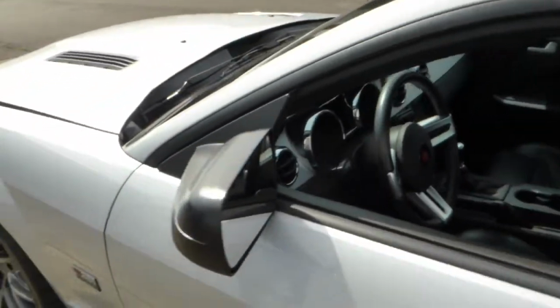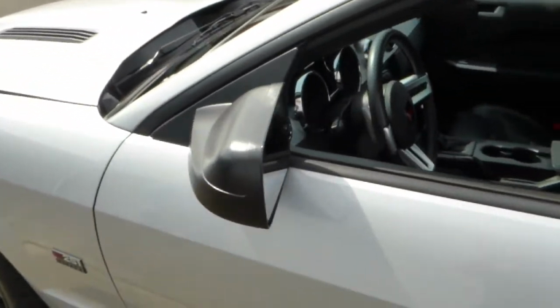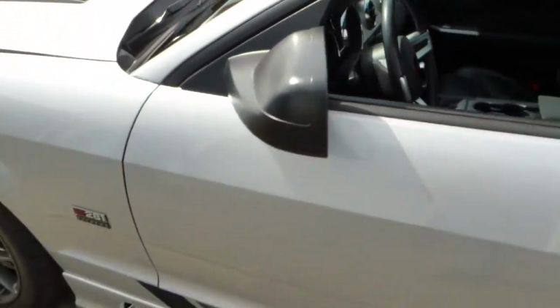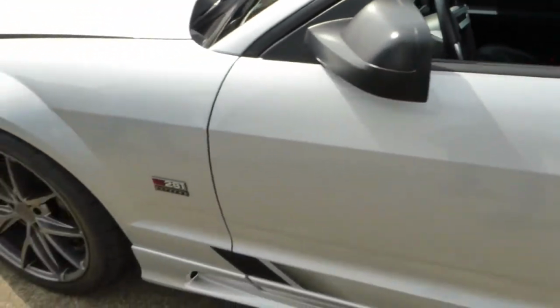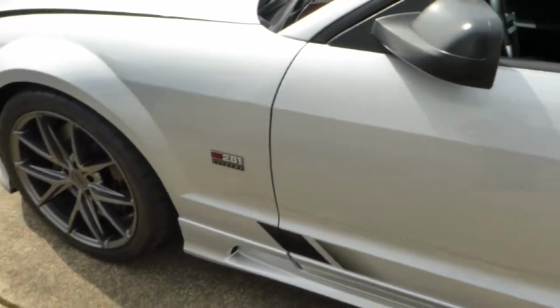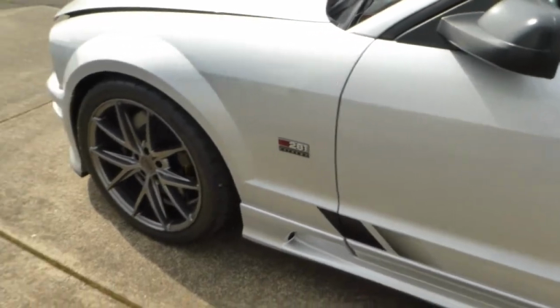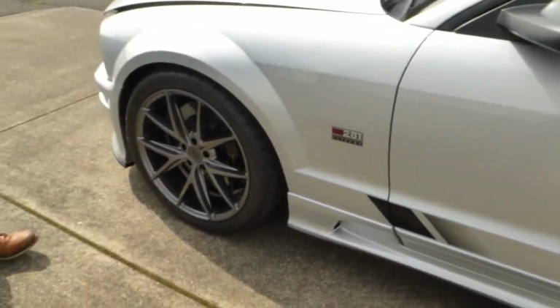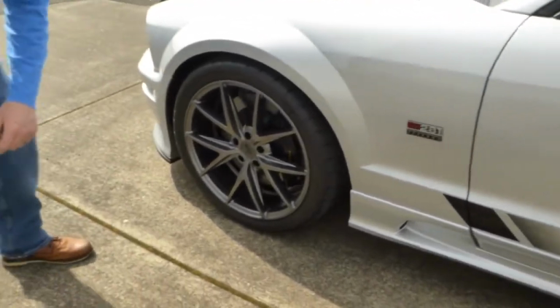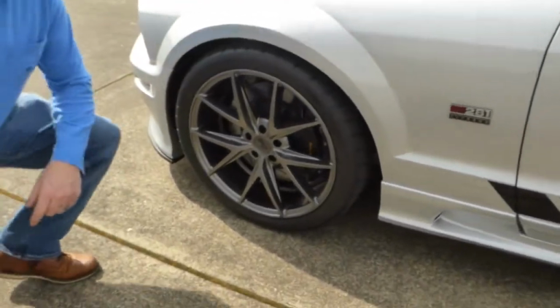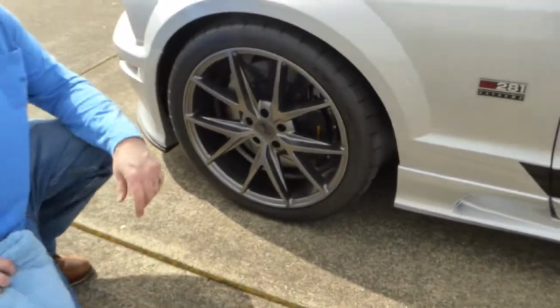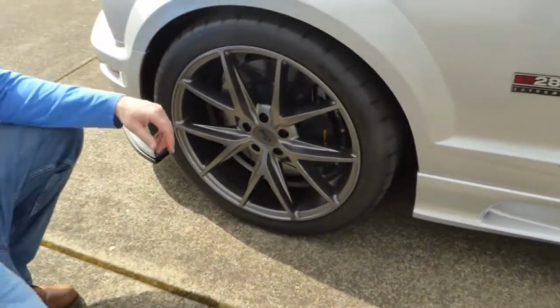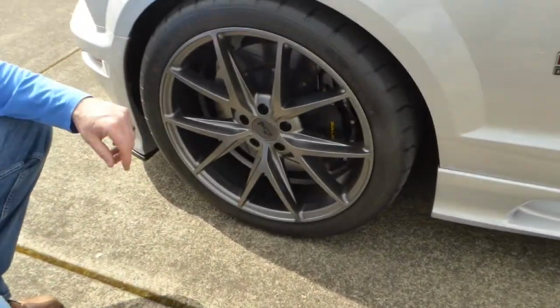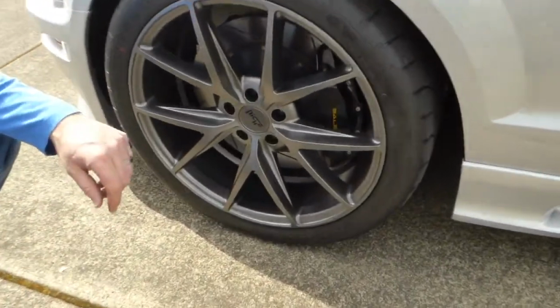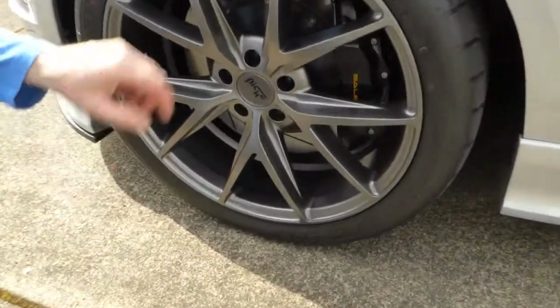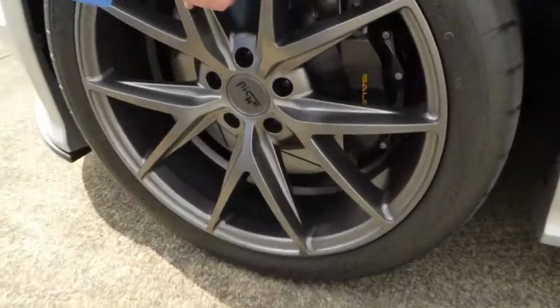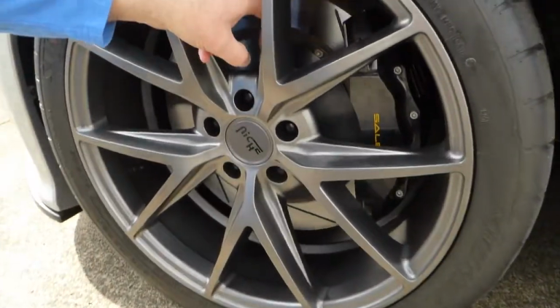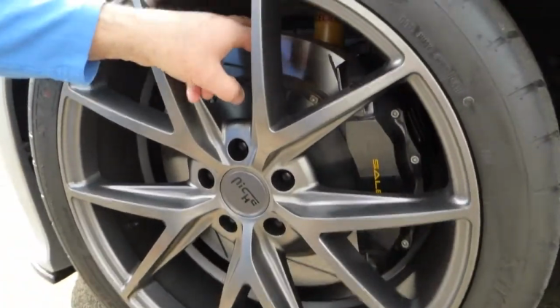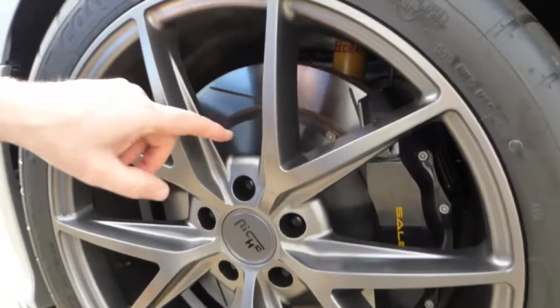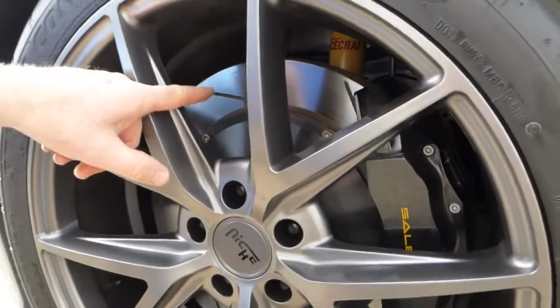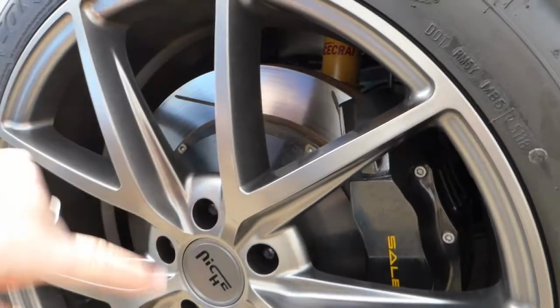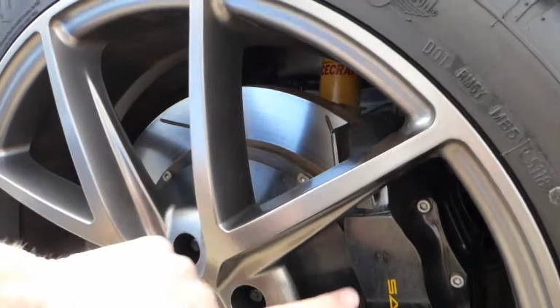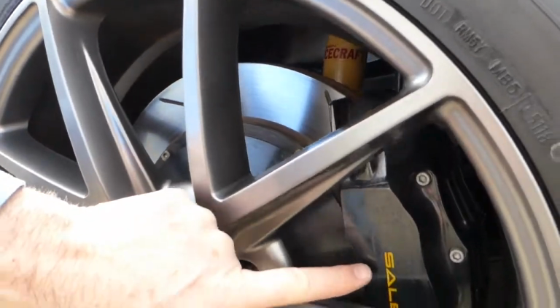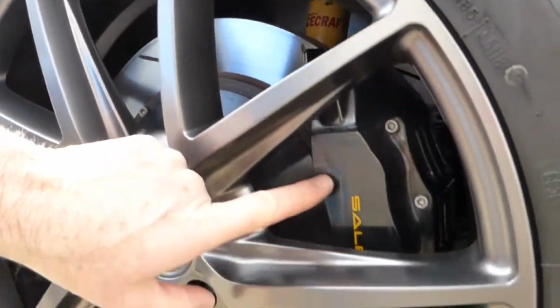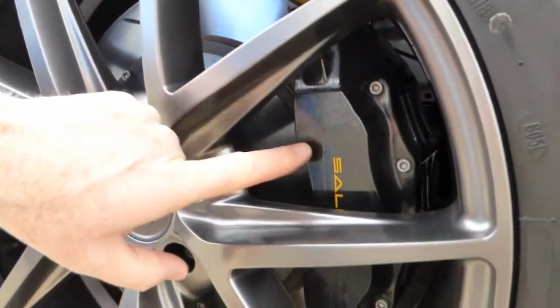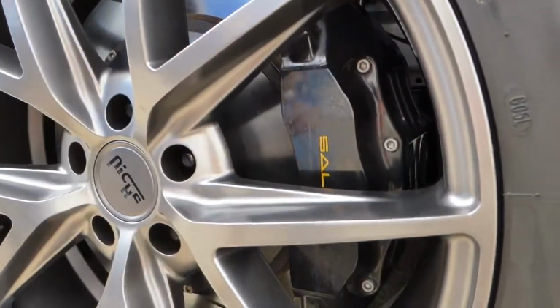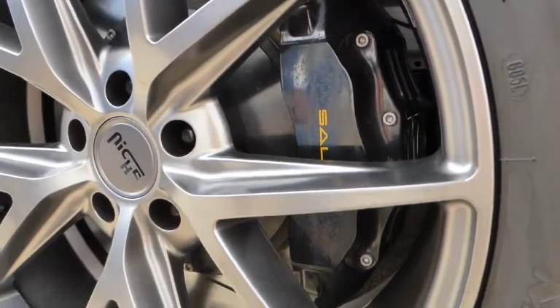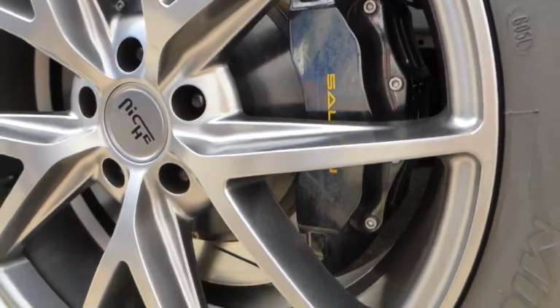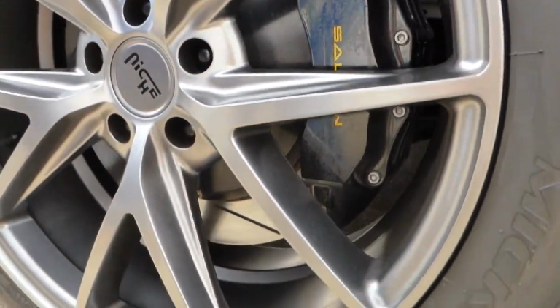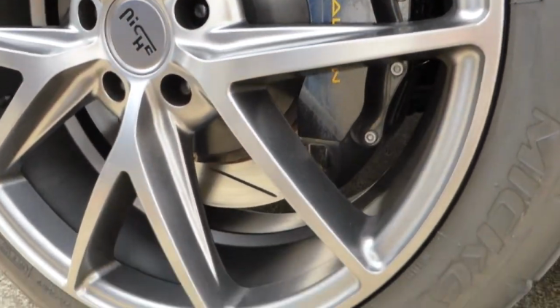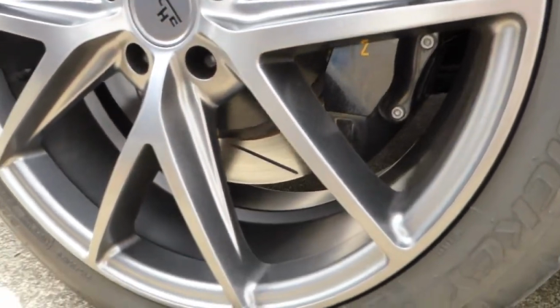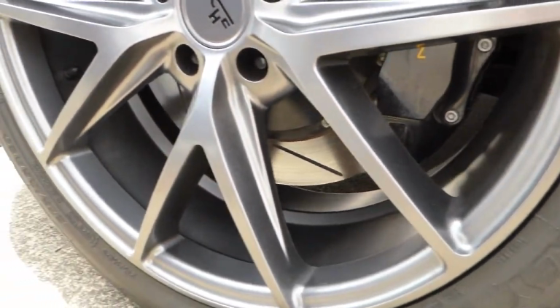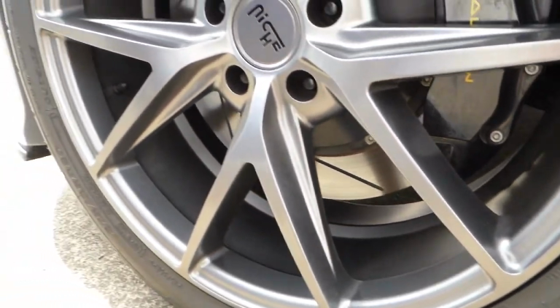Here are those big brakes I talked about — vented and slotted rotors with the Saleen call-out on the calipers.